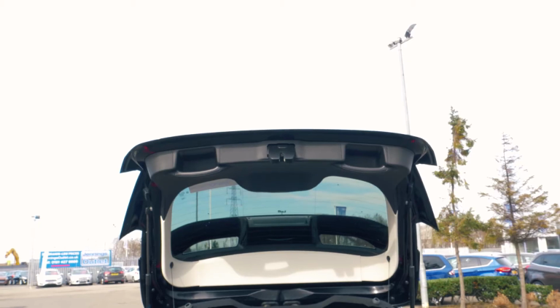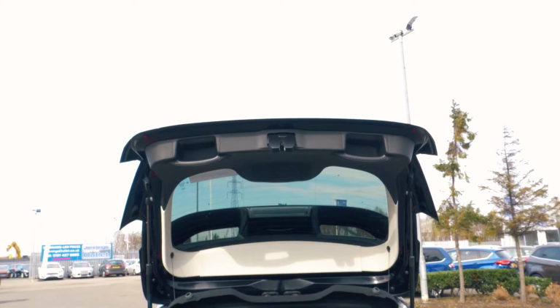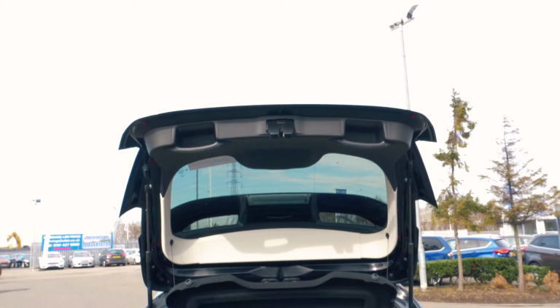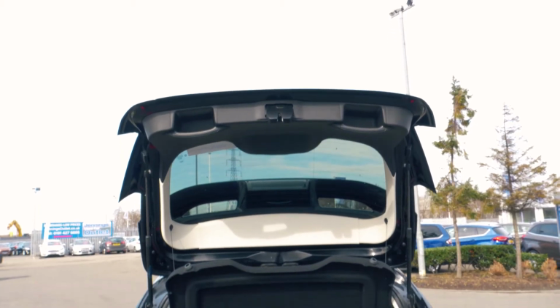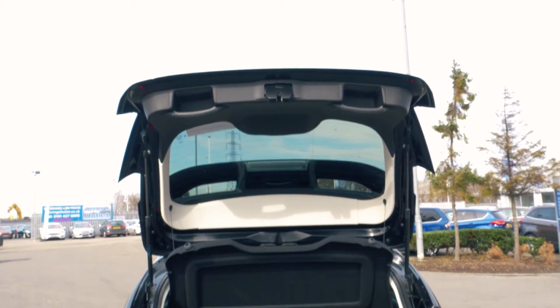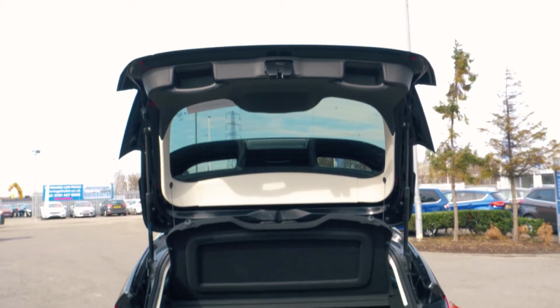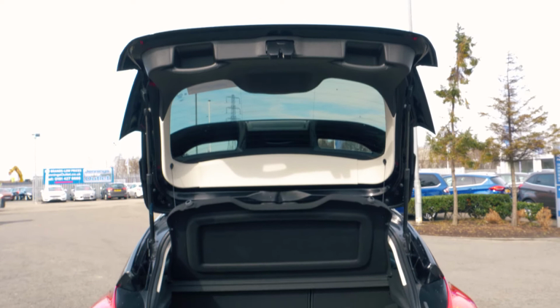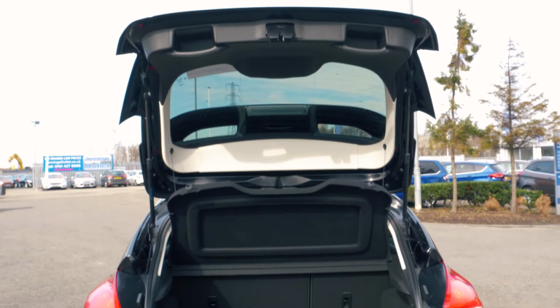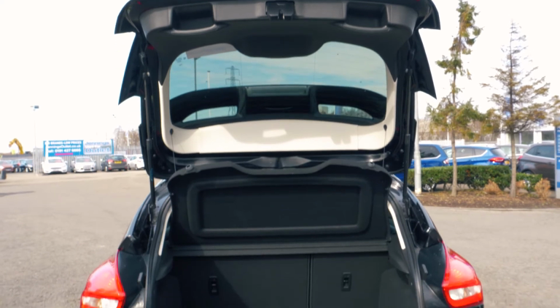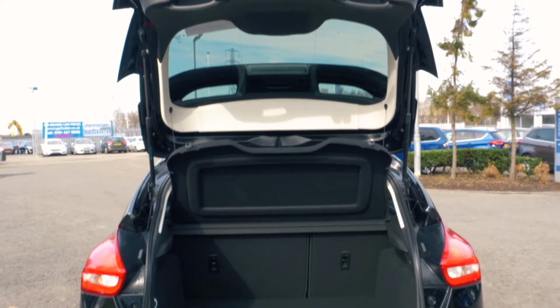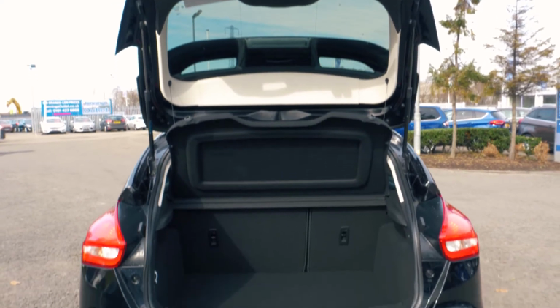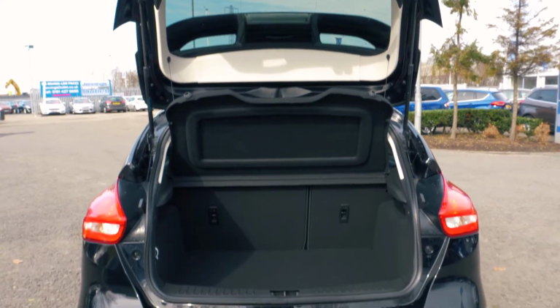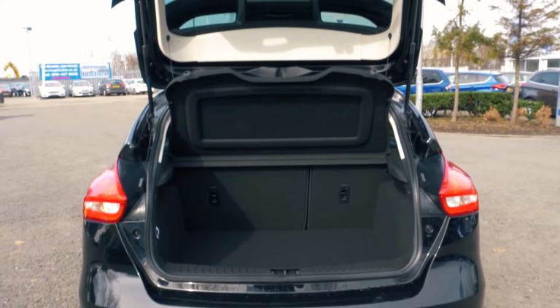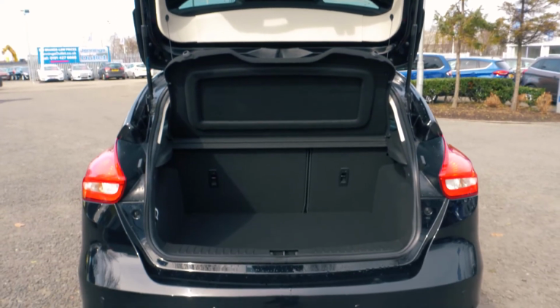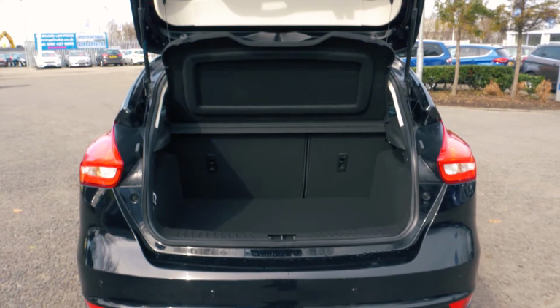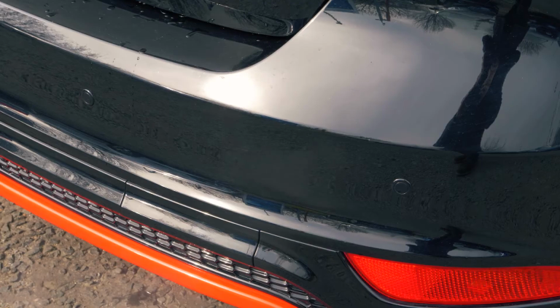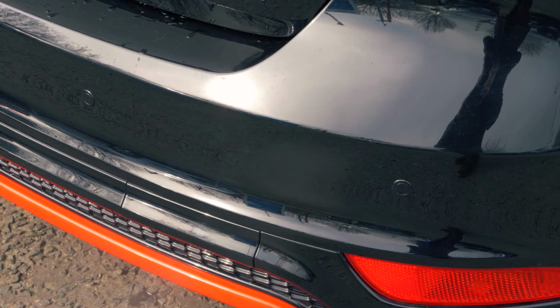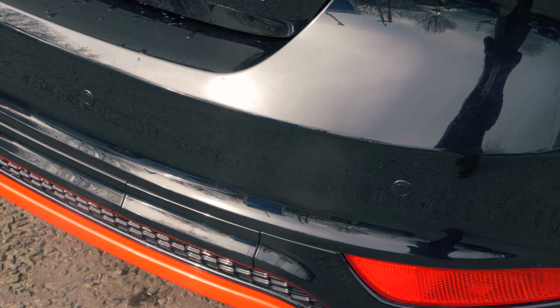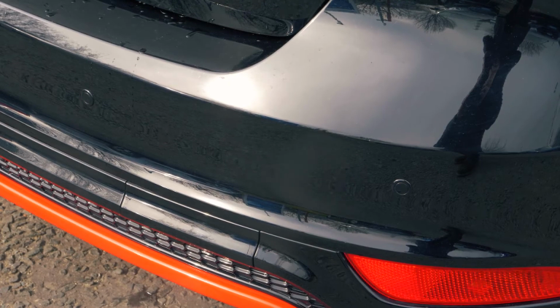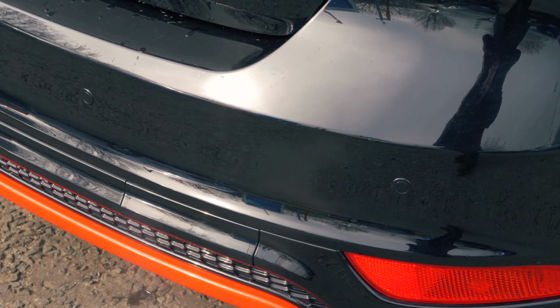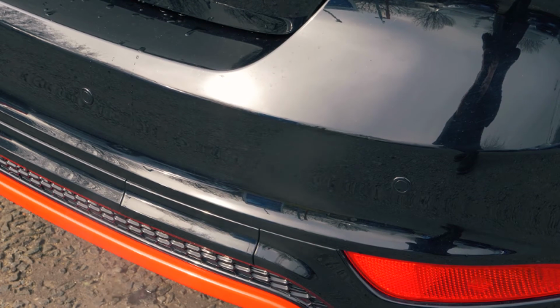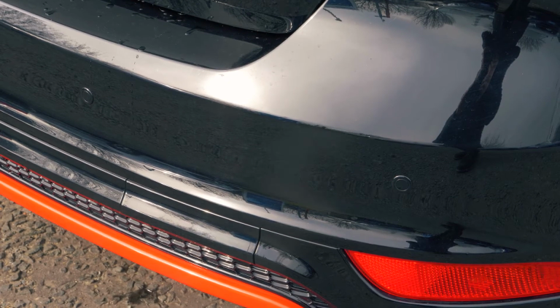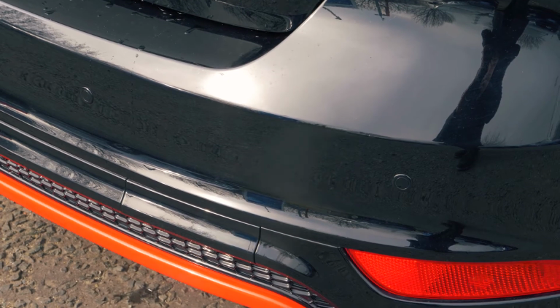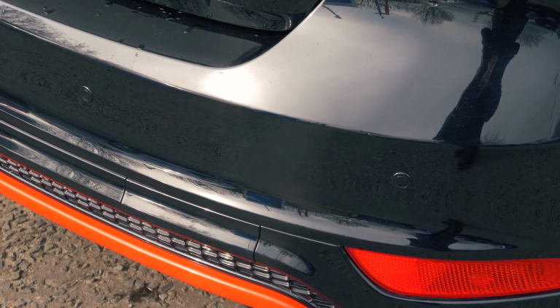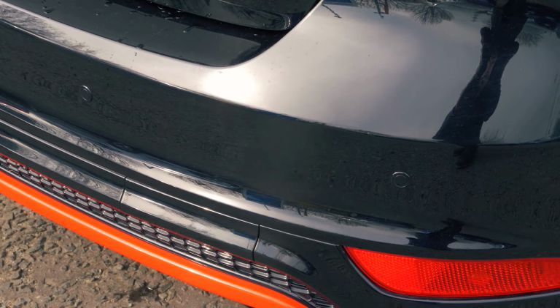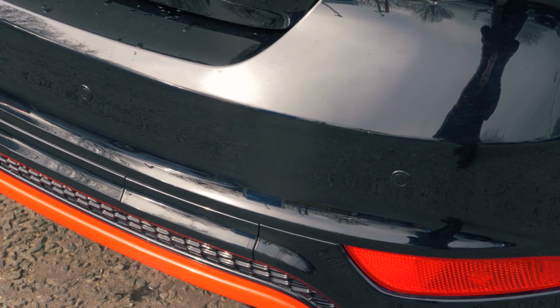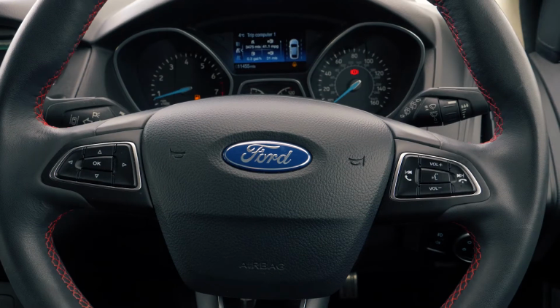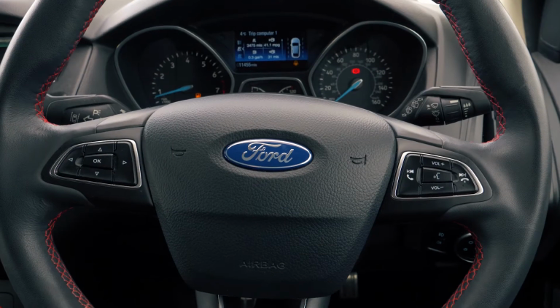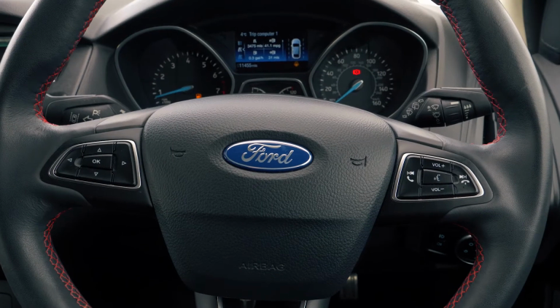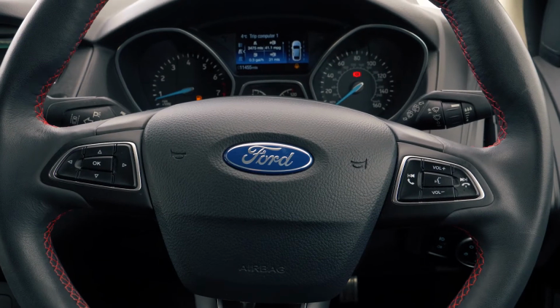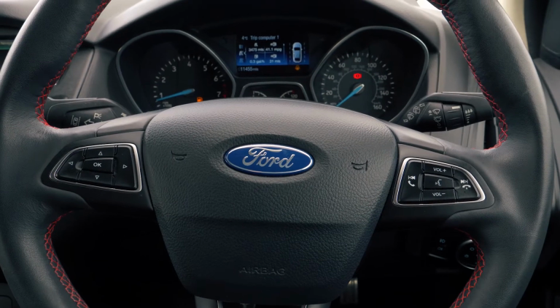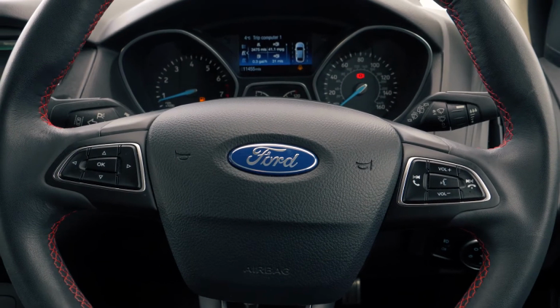There is plenty of boot space available, enough for most people's needs. Rear parking sensors are also included to help you out in tight situations.